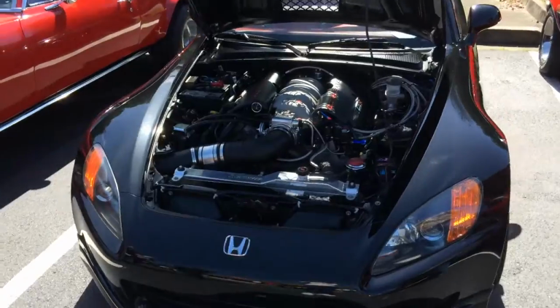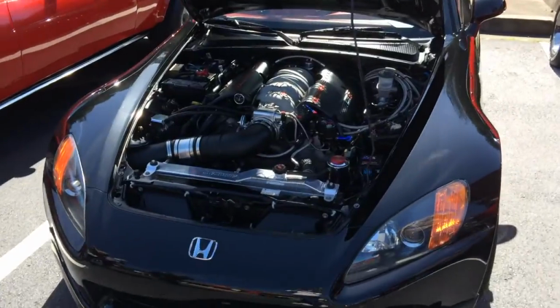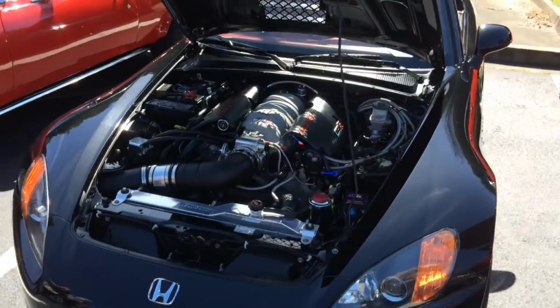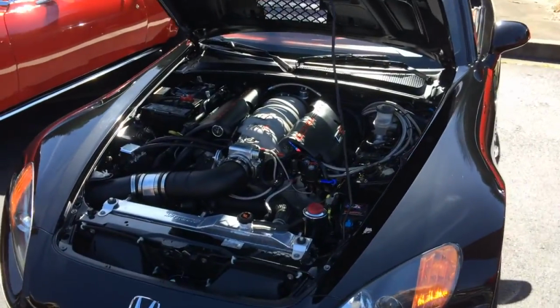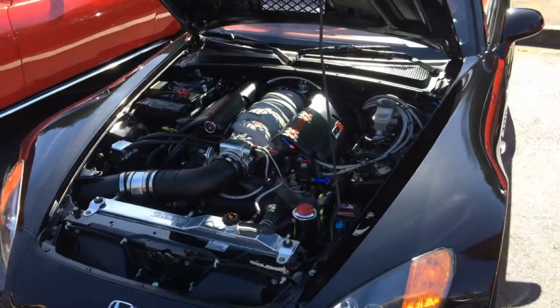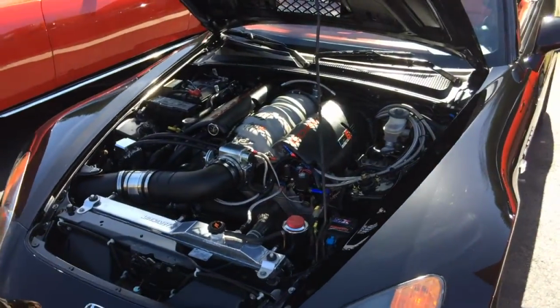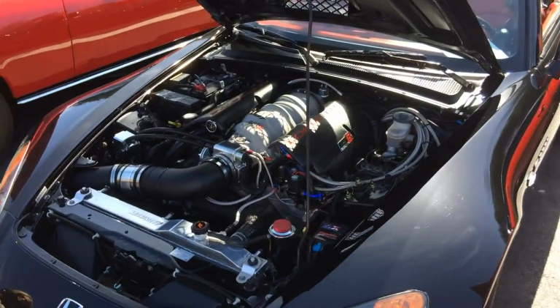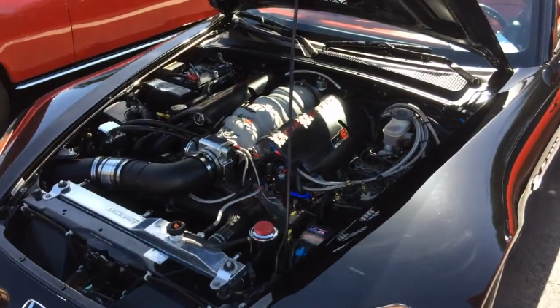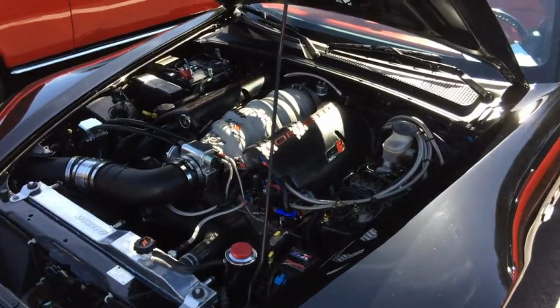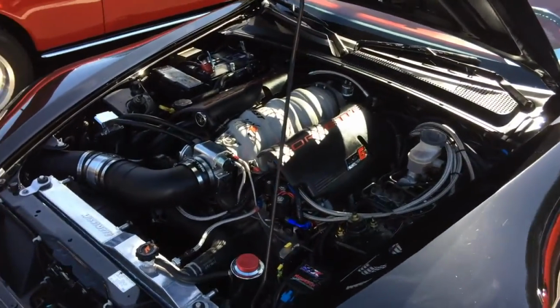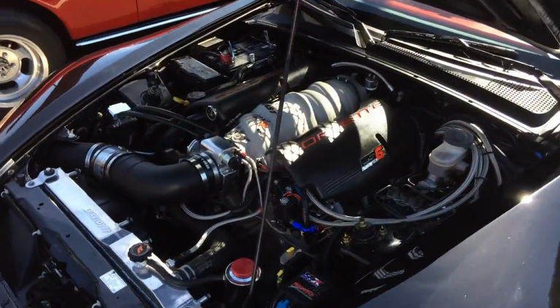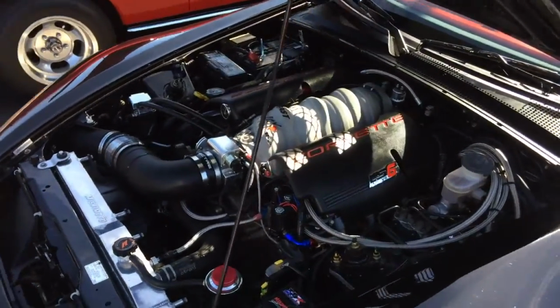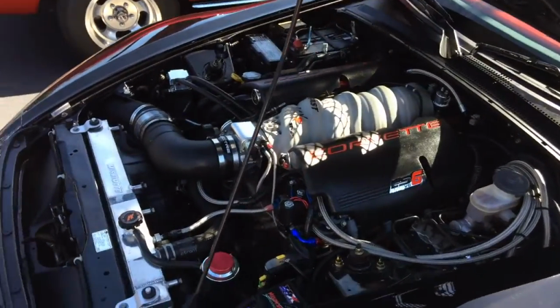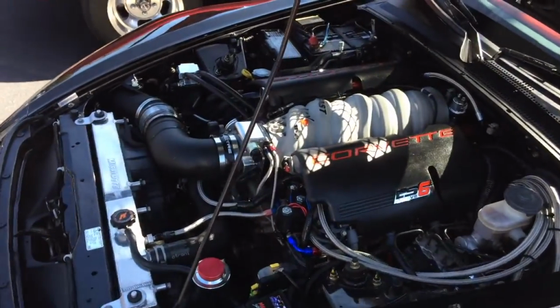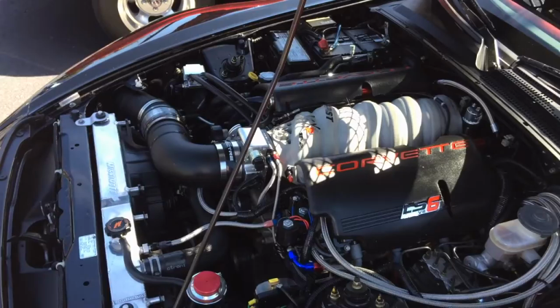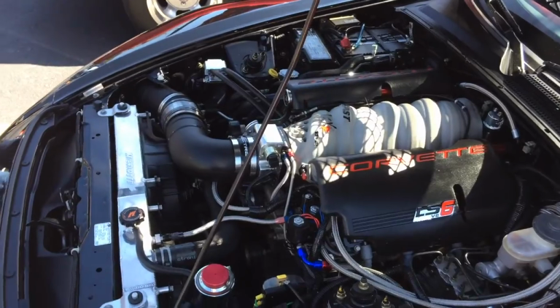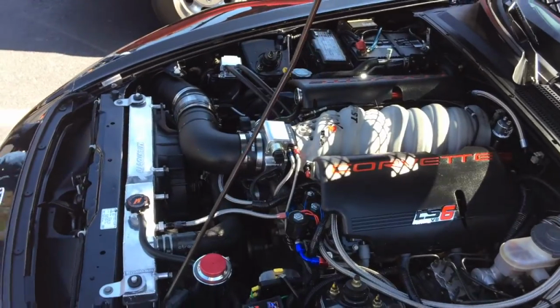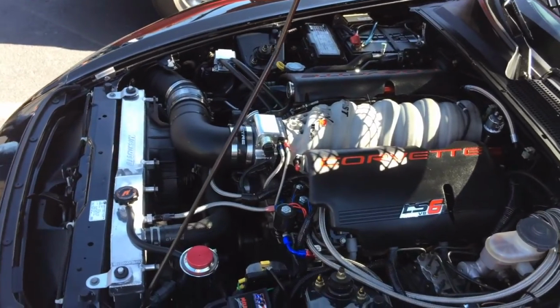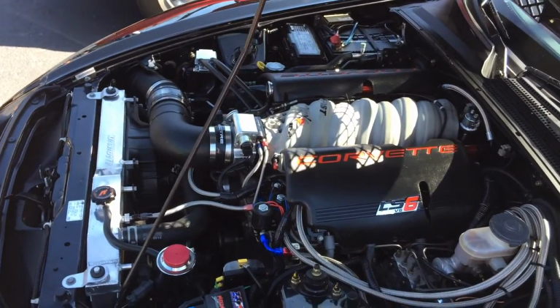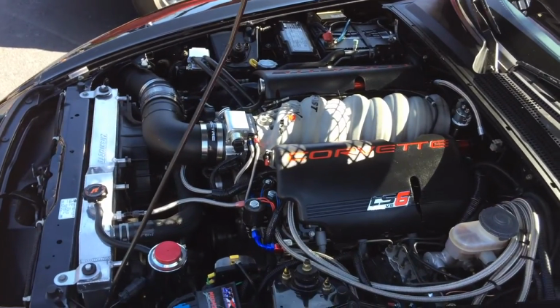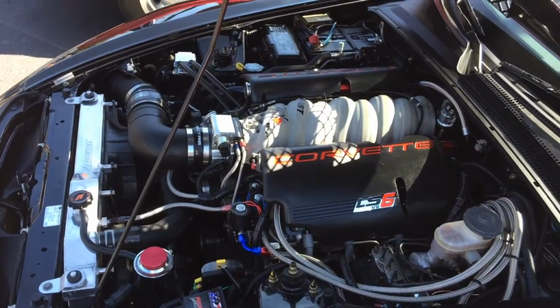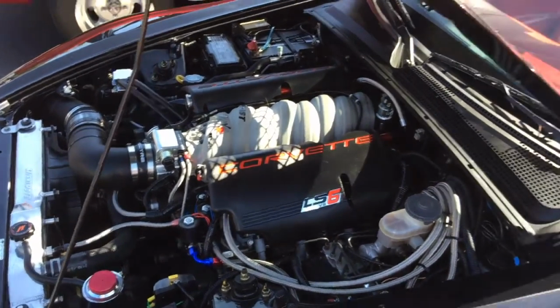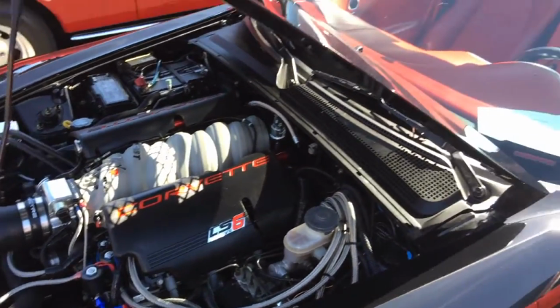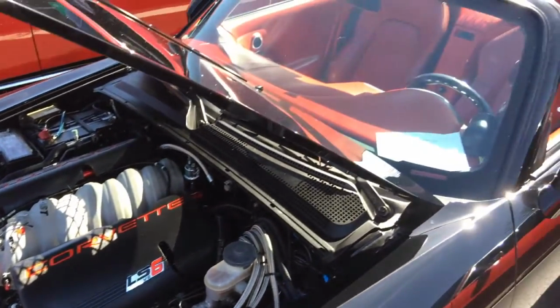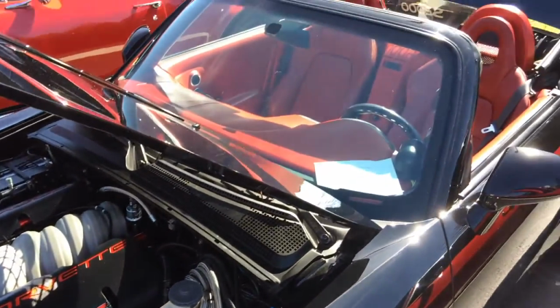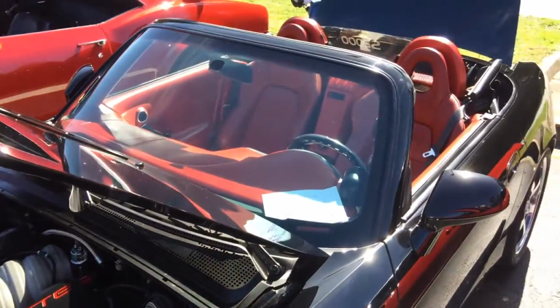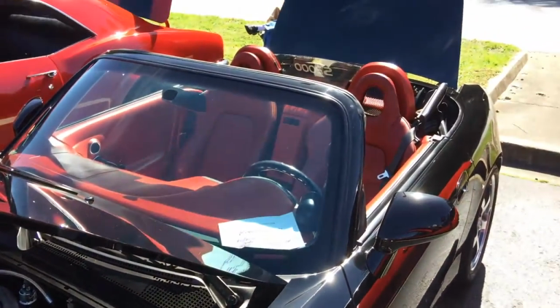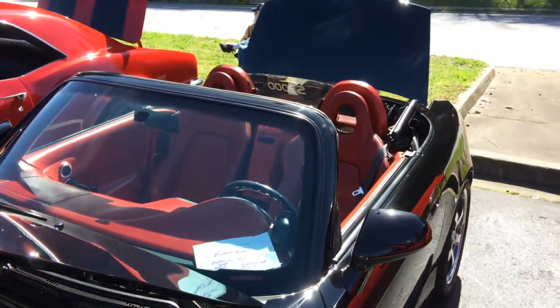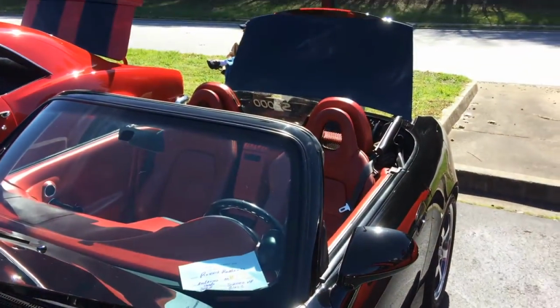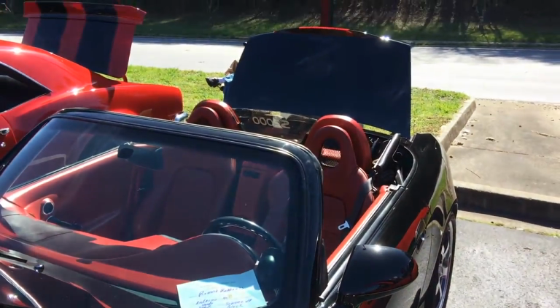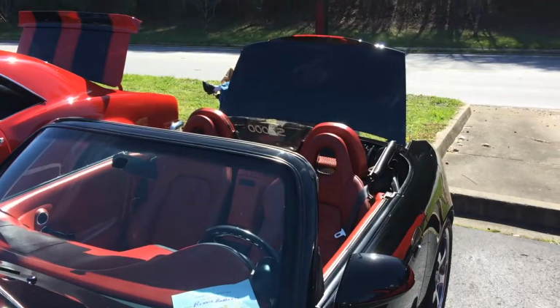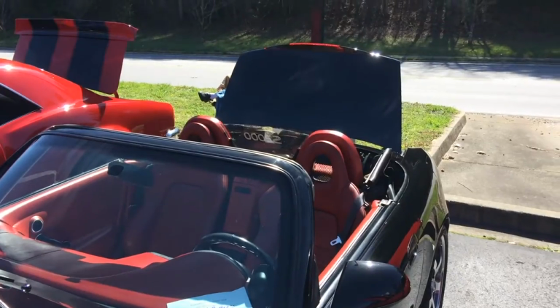This car right here is actually insane — this is a Honda that actually has a Corvette engine in it with nitrous, and this thing was just stuffed in there with barely any room for anything else.